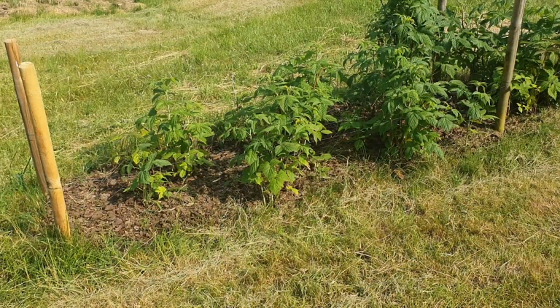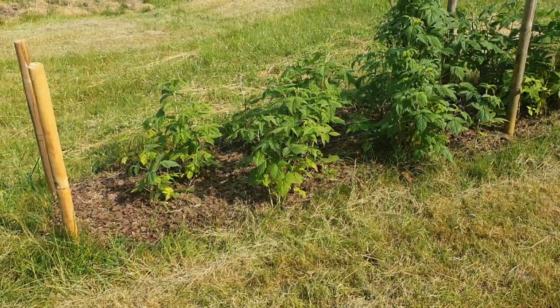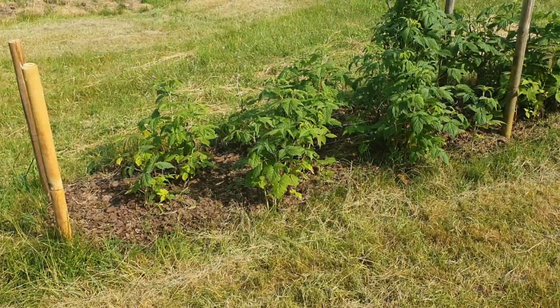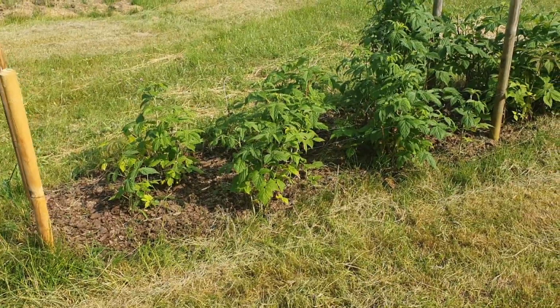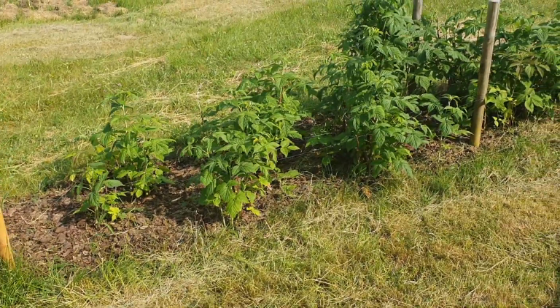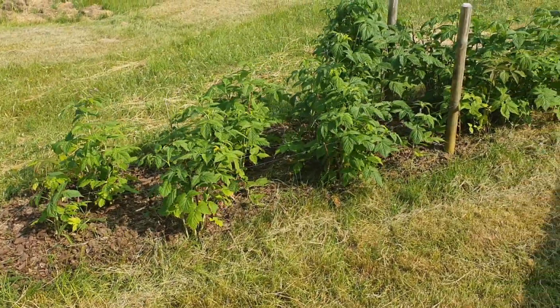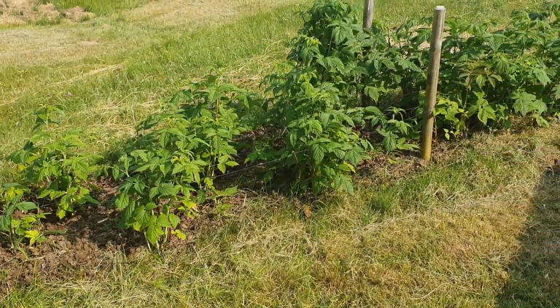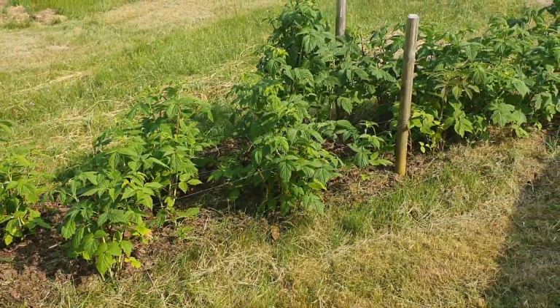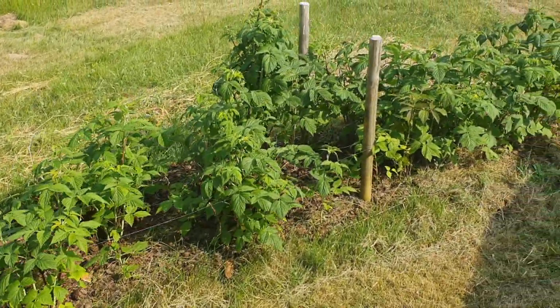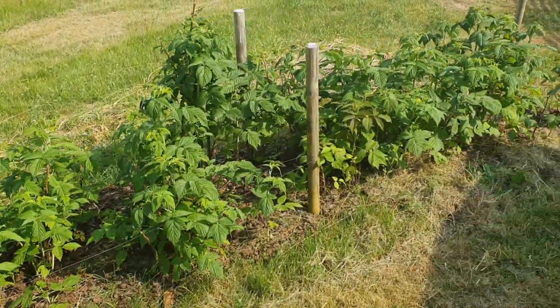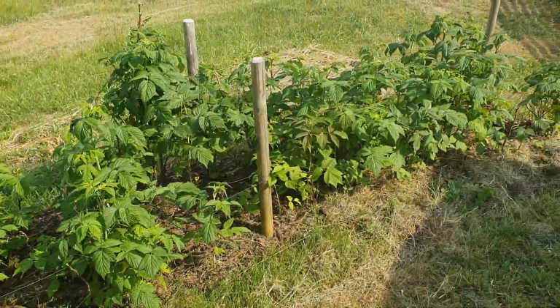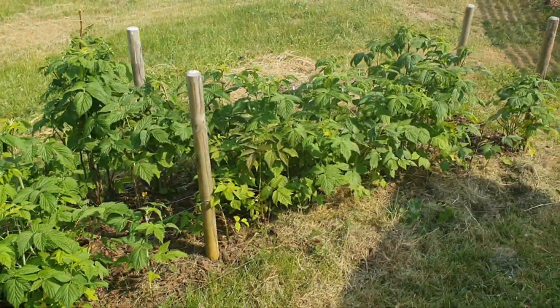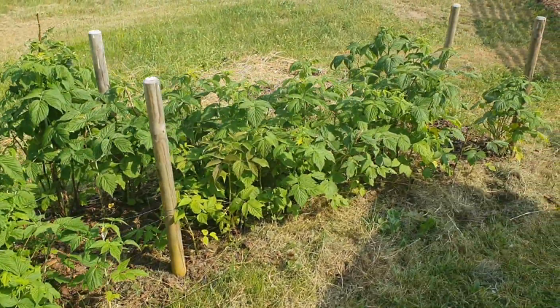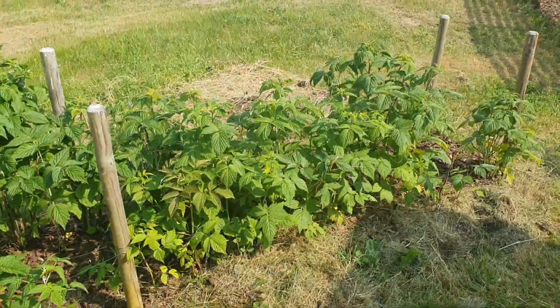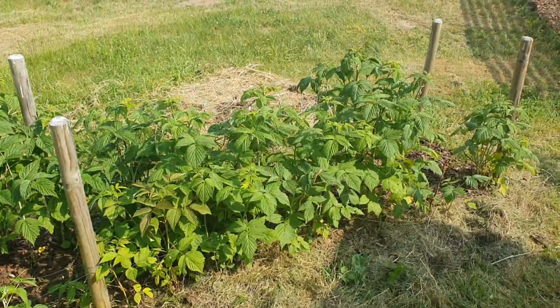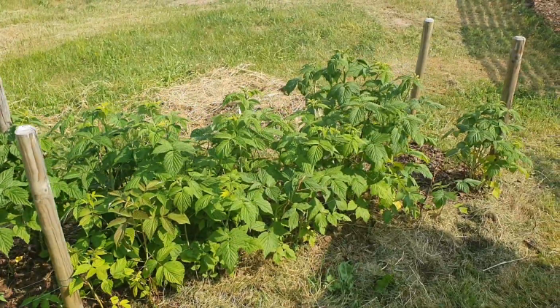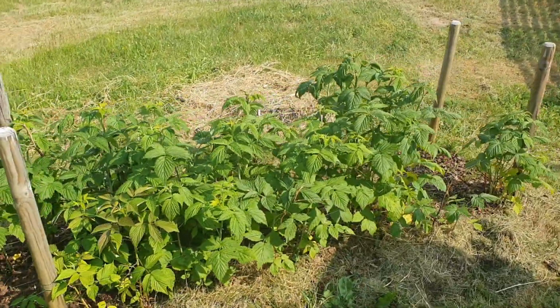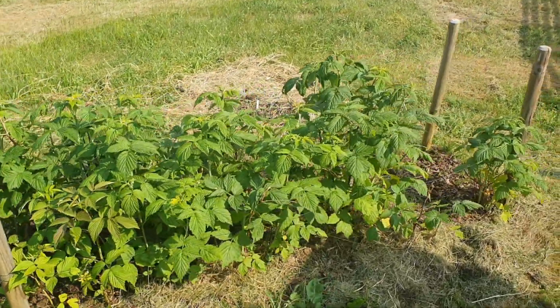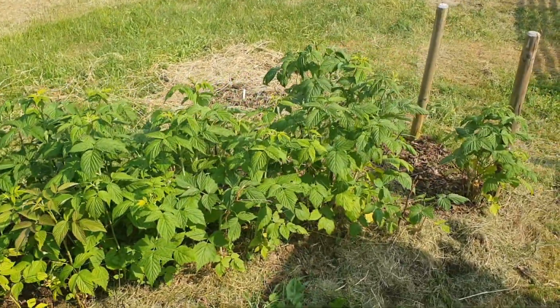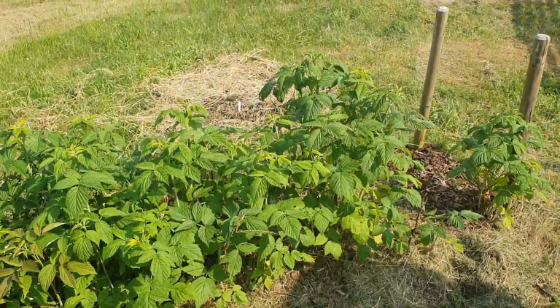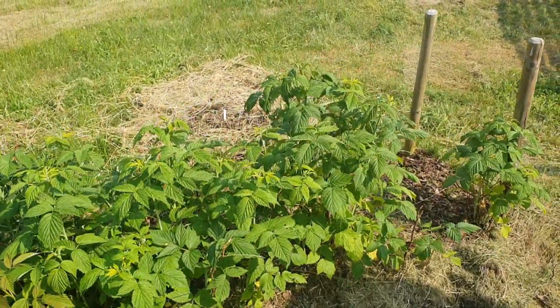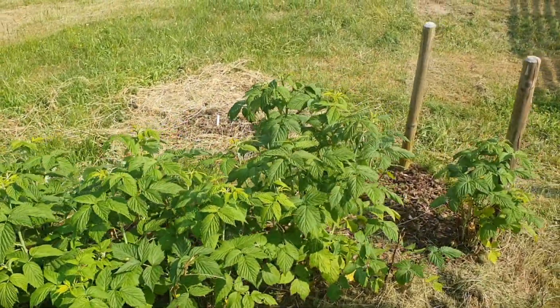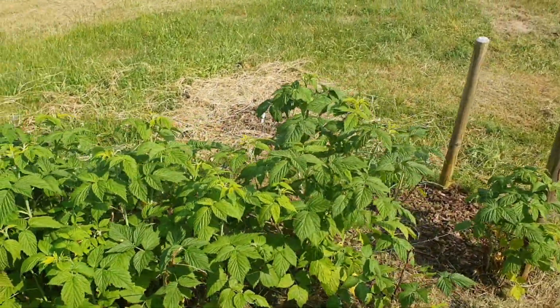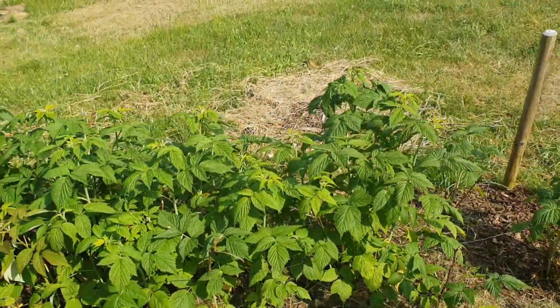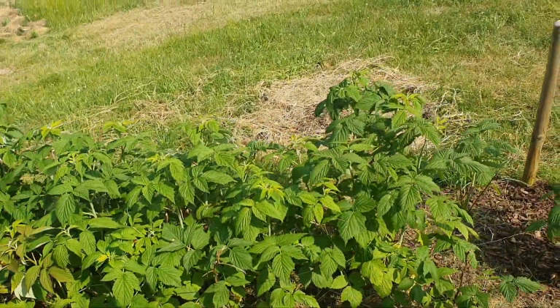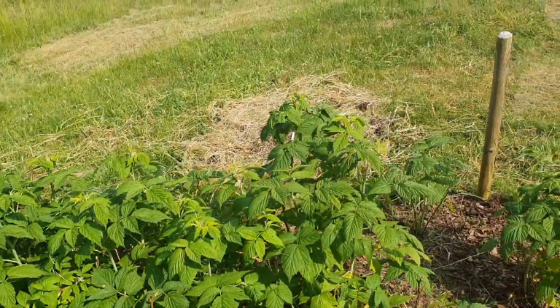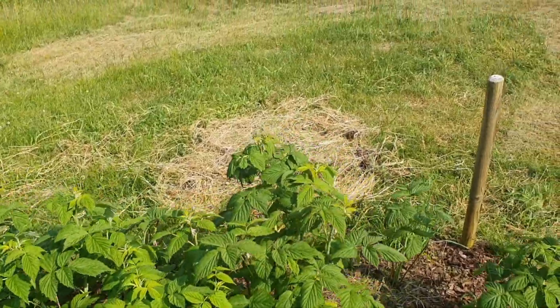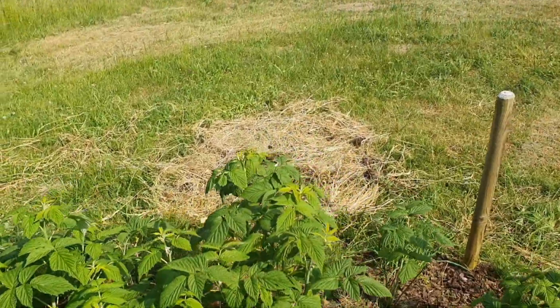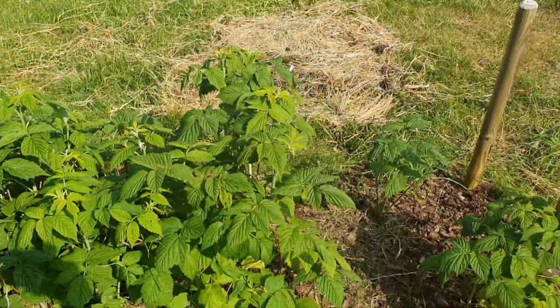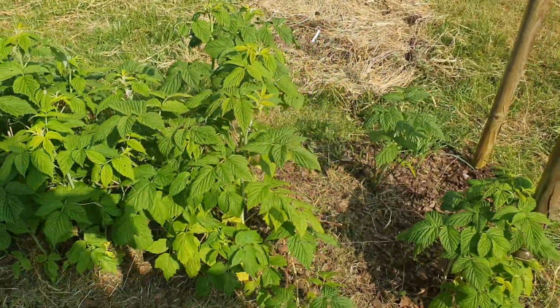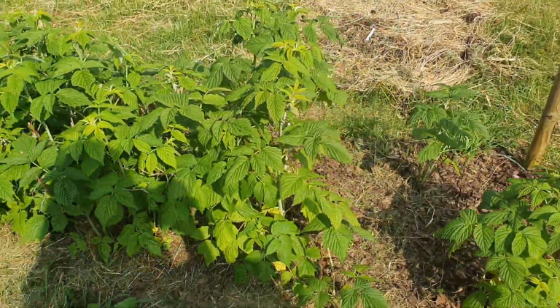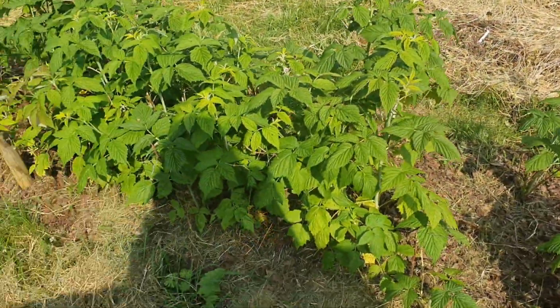Here are all my raspberries and they are growing really nicely. The kids really love these. They are a kind that gives really big berries and they taste so good.